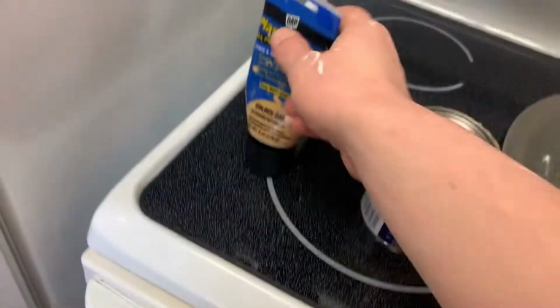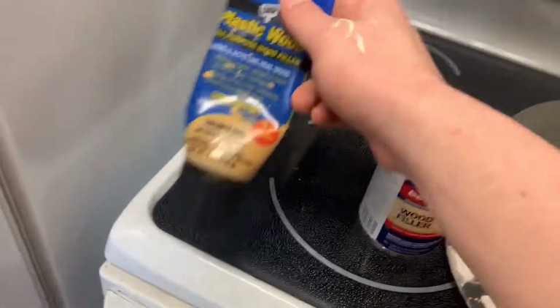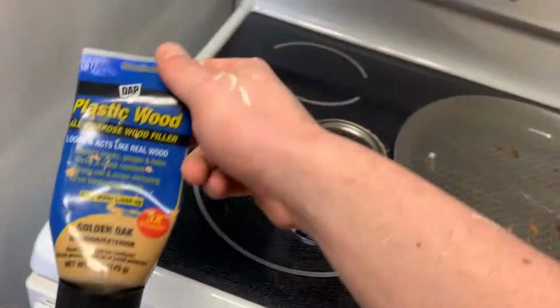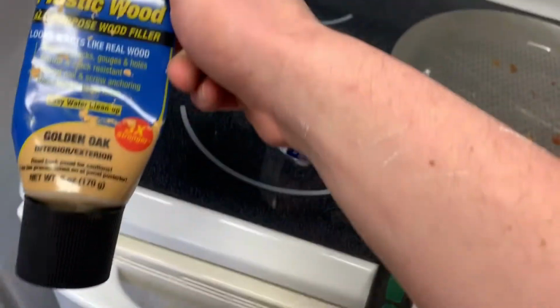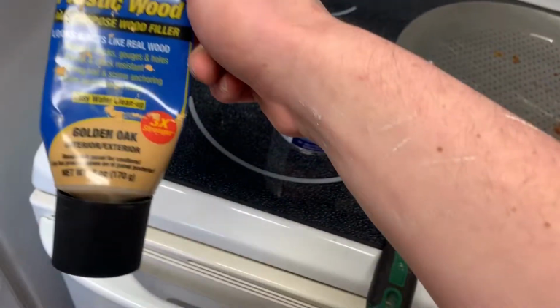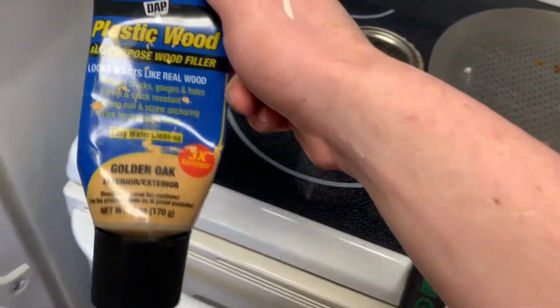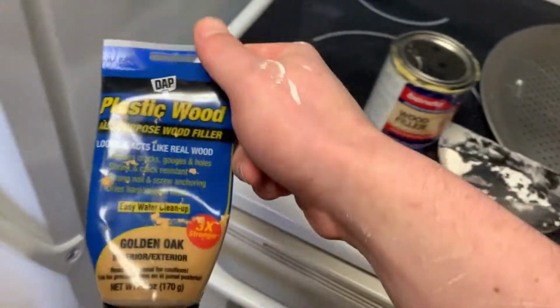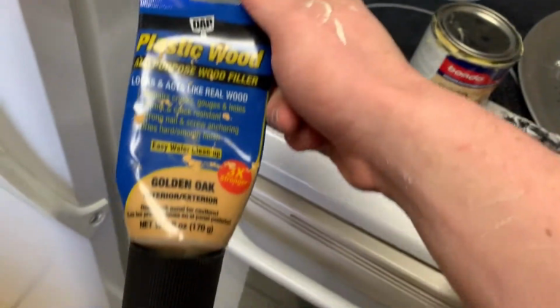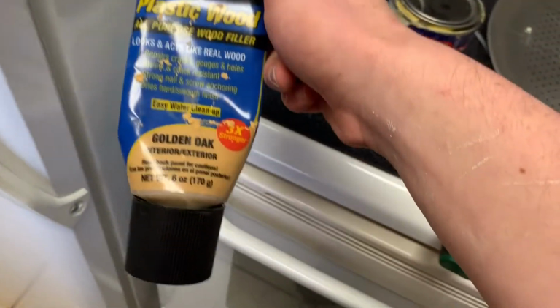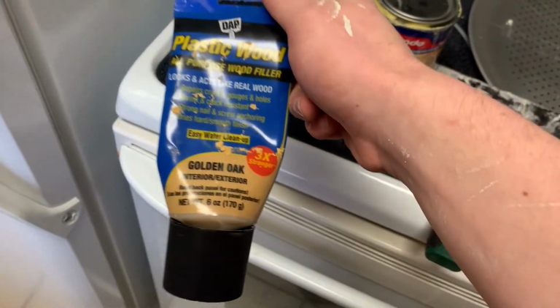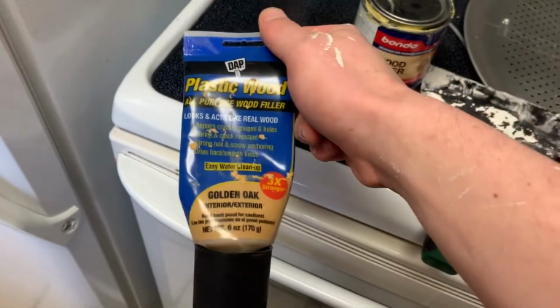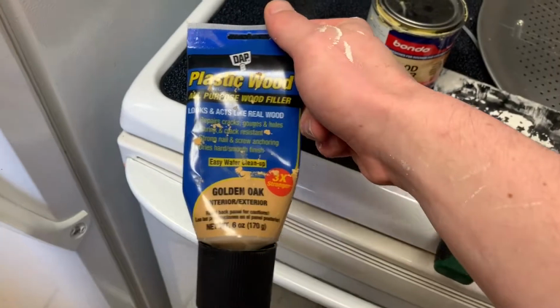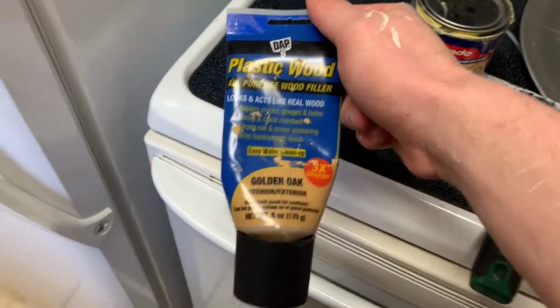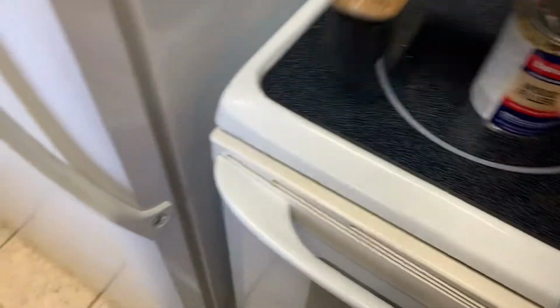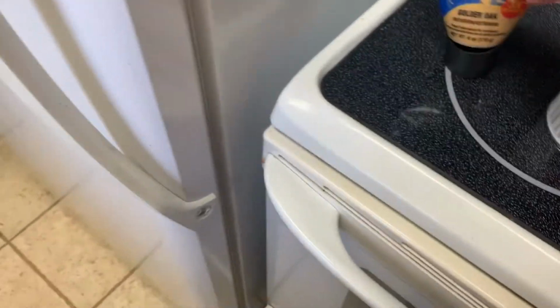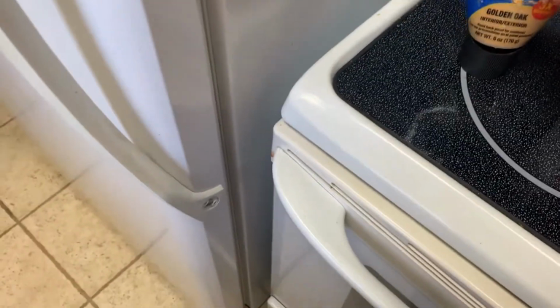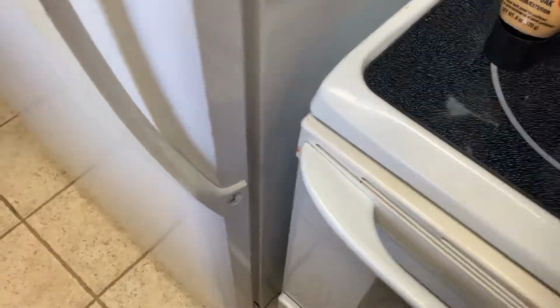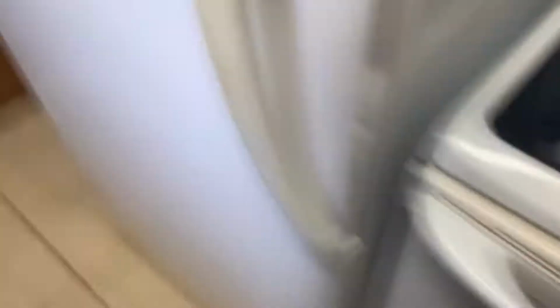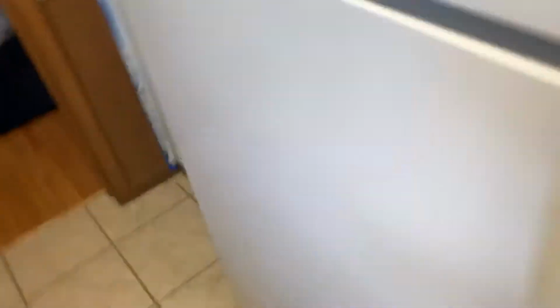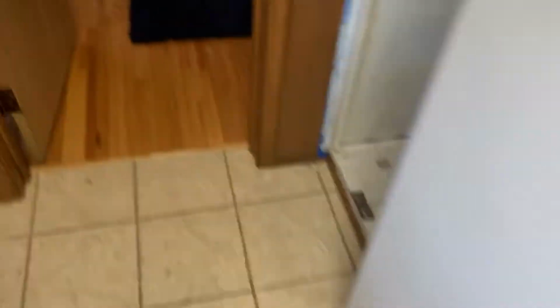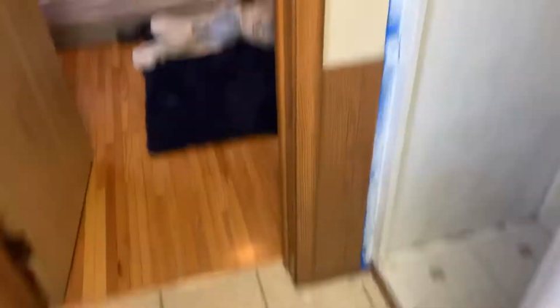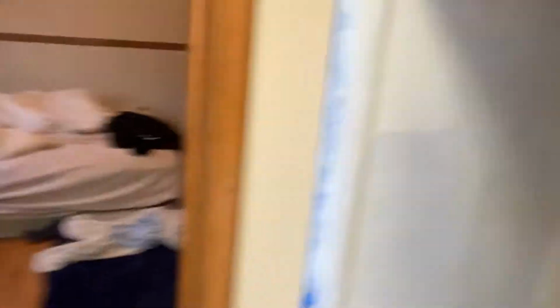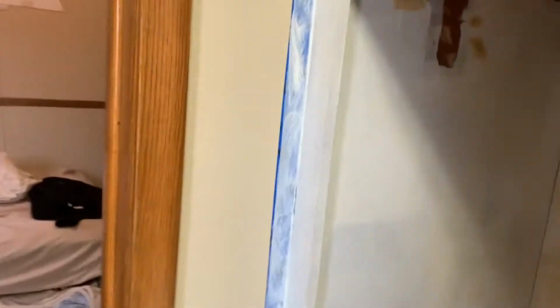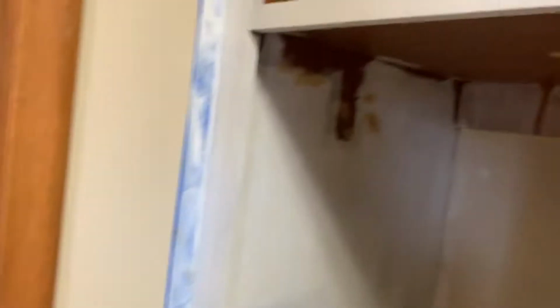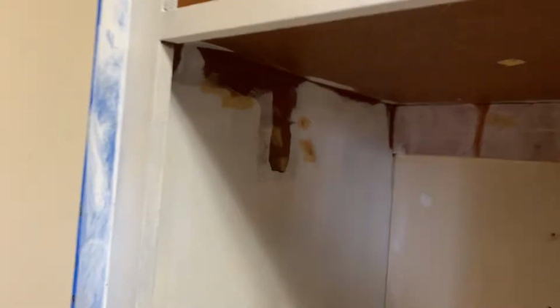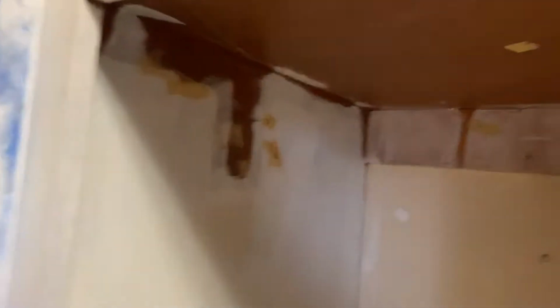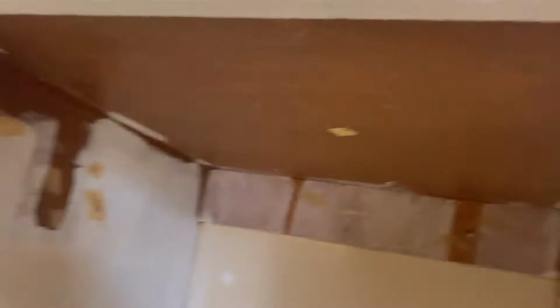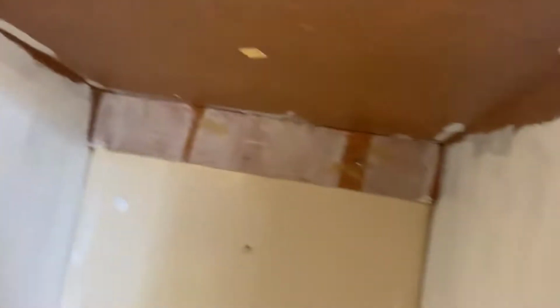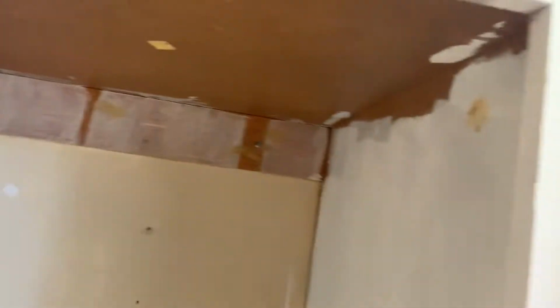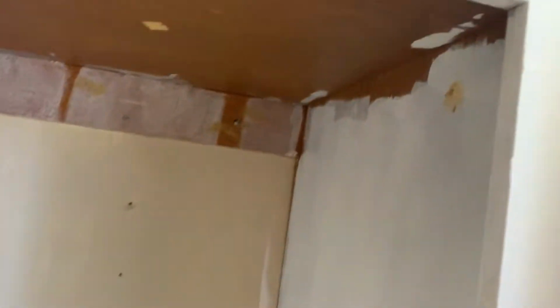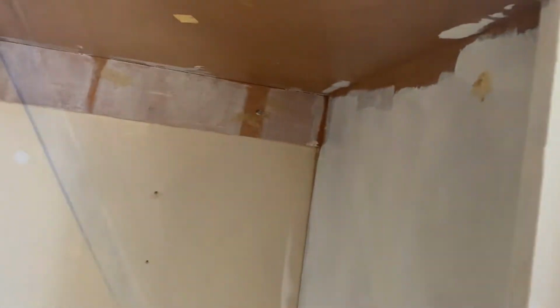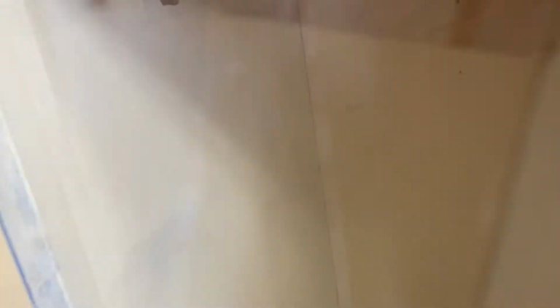You can get this stuff at Home Depot for like six or seven dollars and you can start patching up — let's get into it.